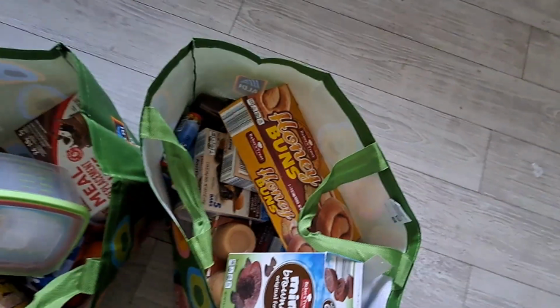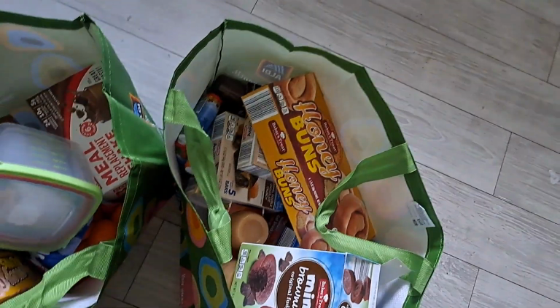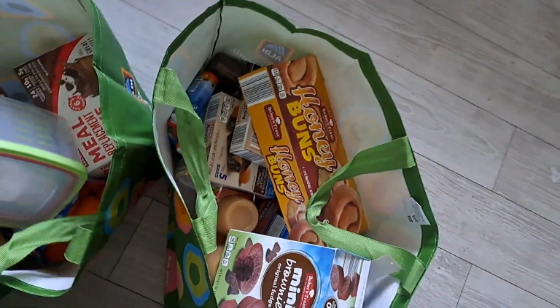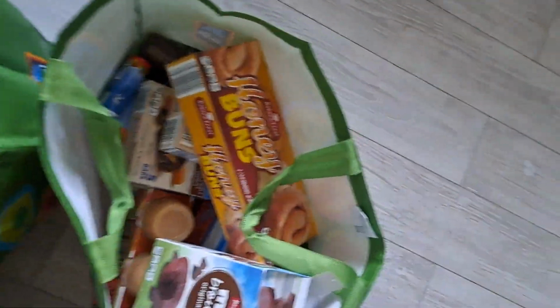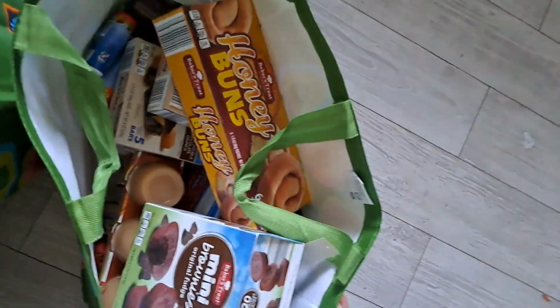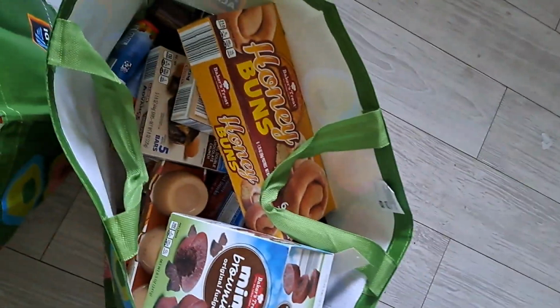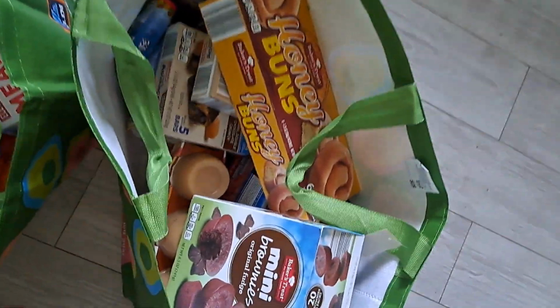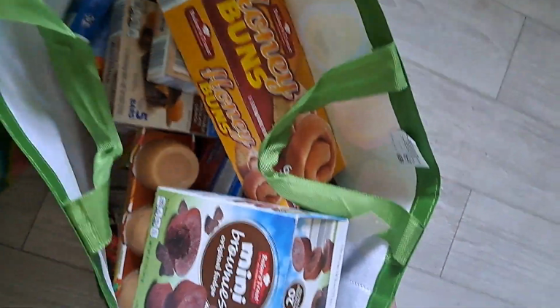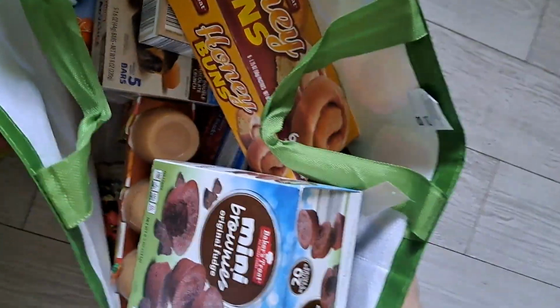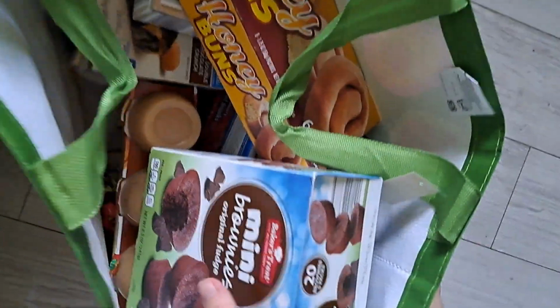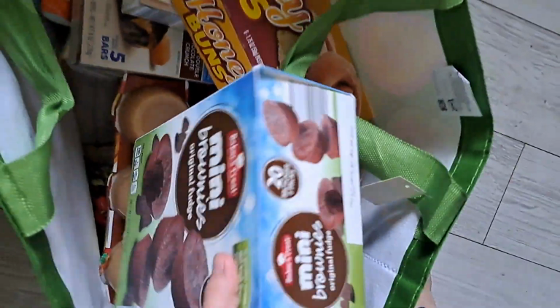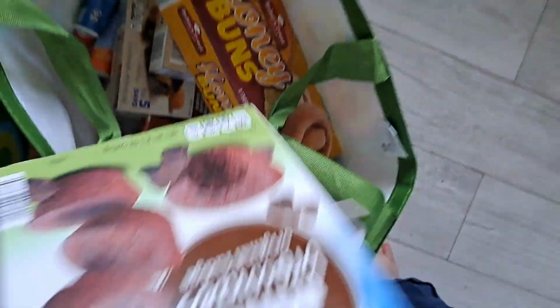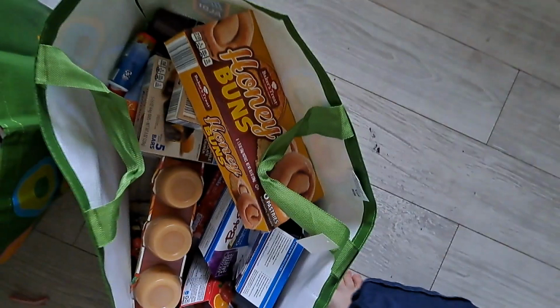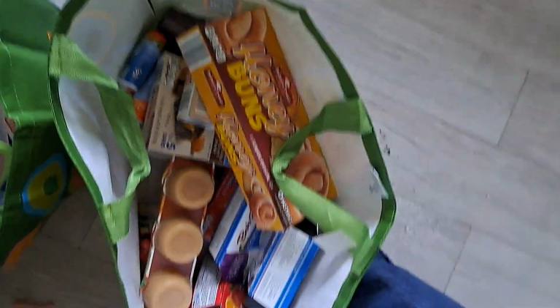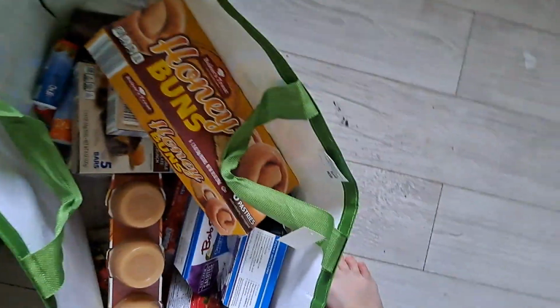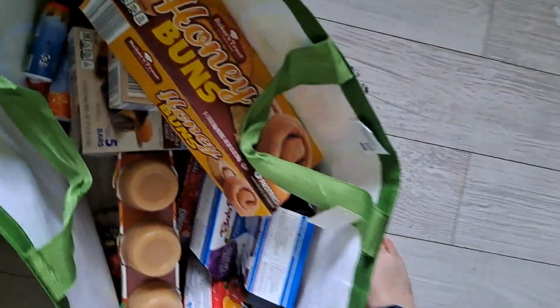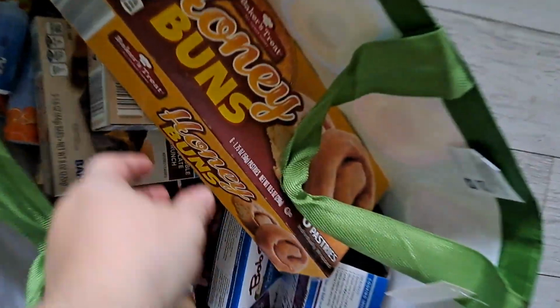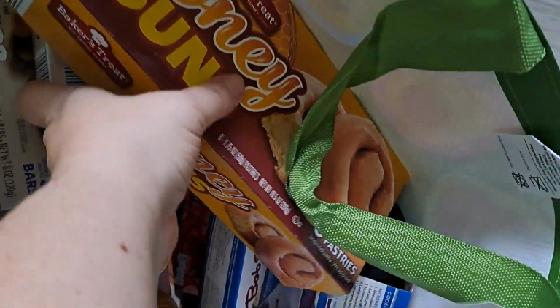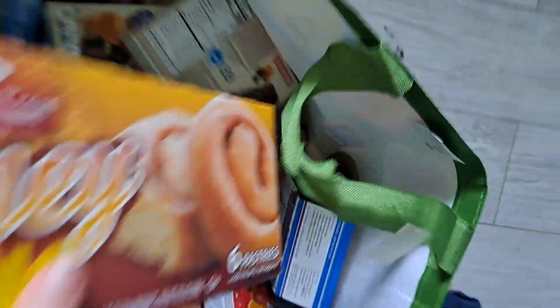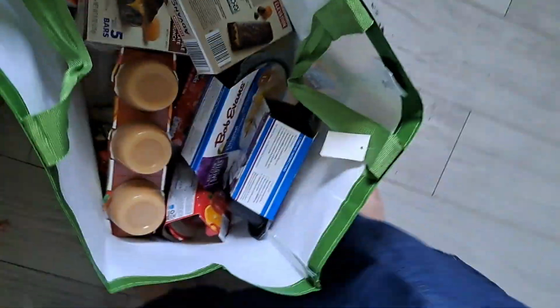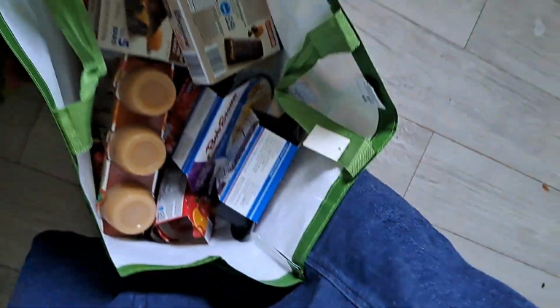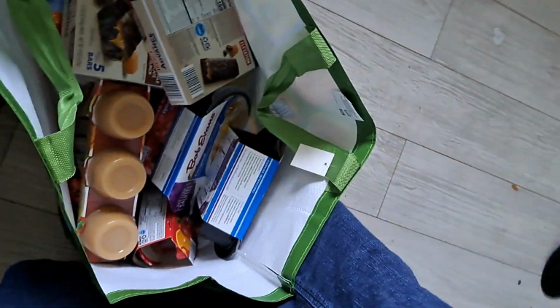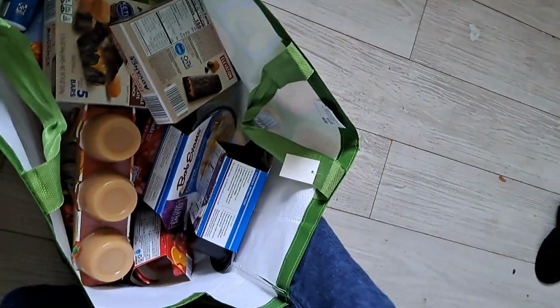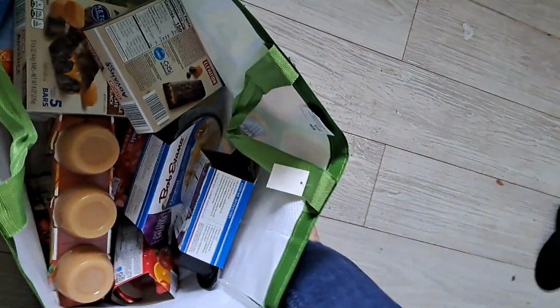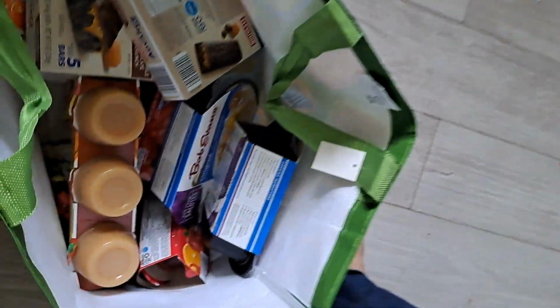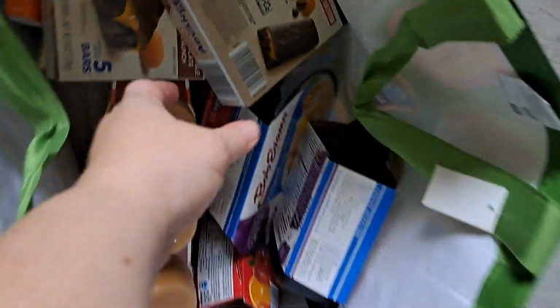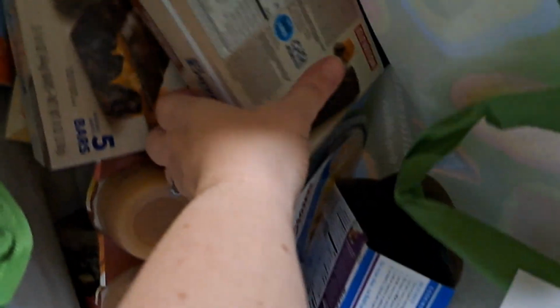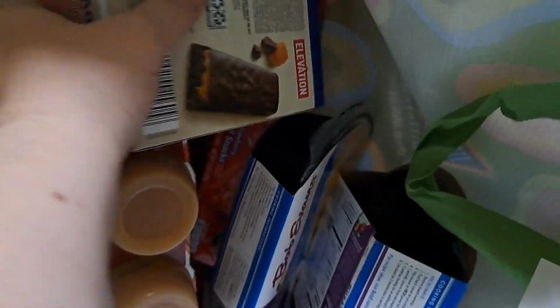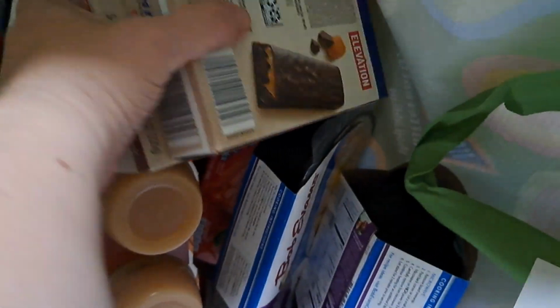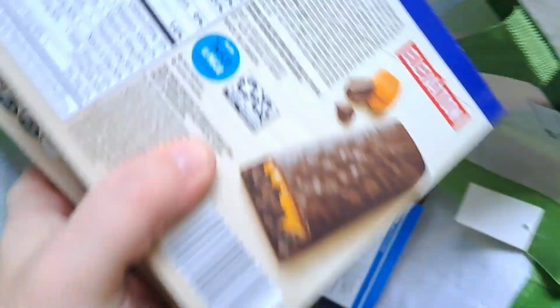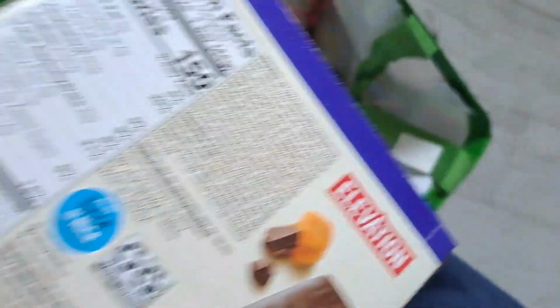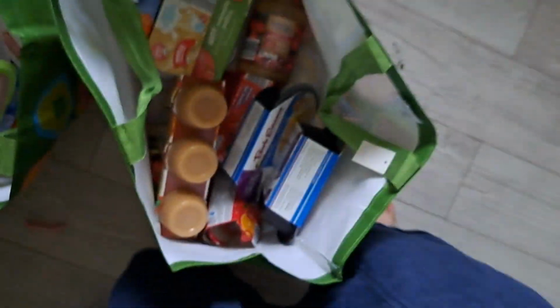These are the two other bags. We got muffins — Abe wanted those. Honey buns — my four-and-a-half-year-old lives off honey buns. And I got these for my husband's lunches.